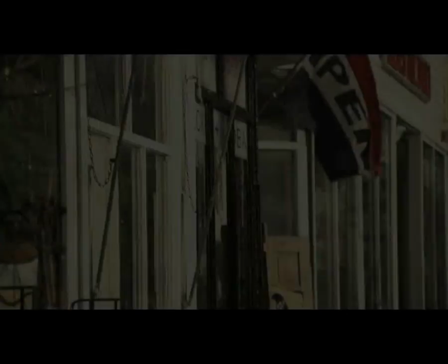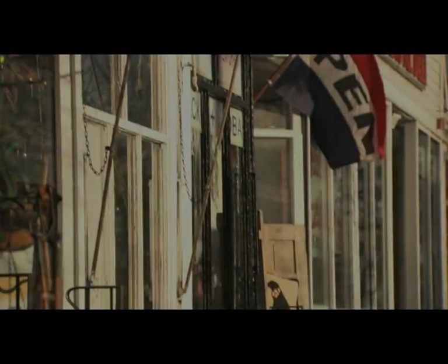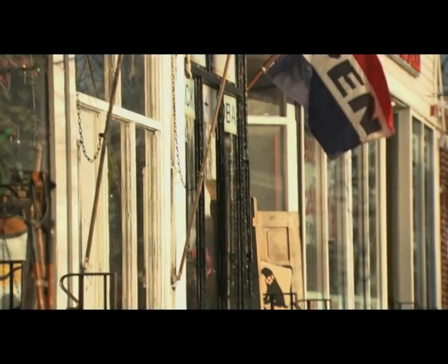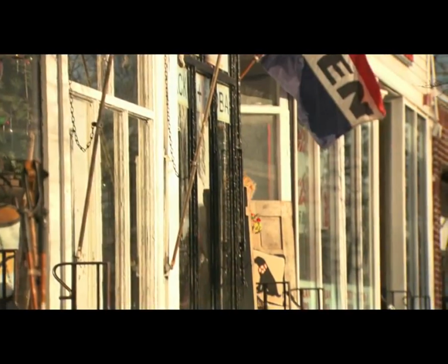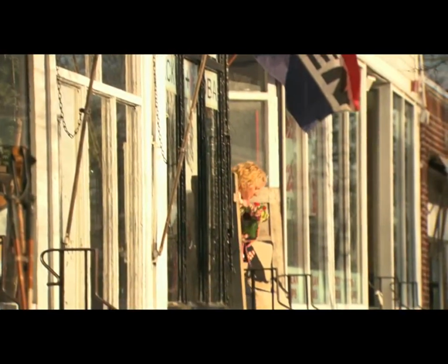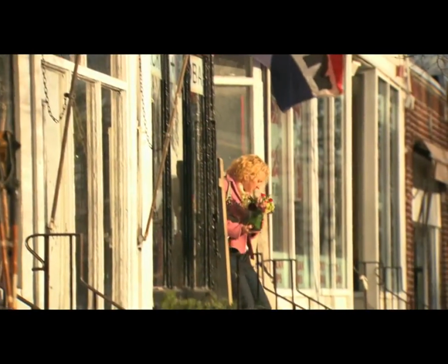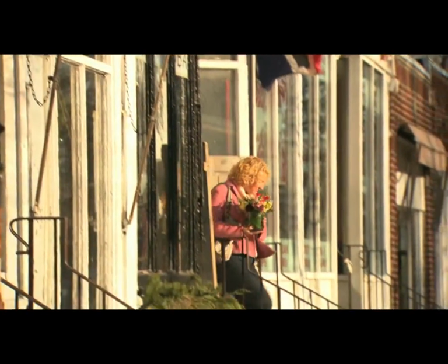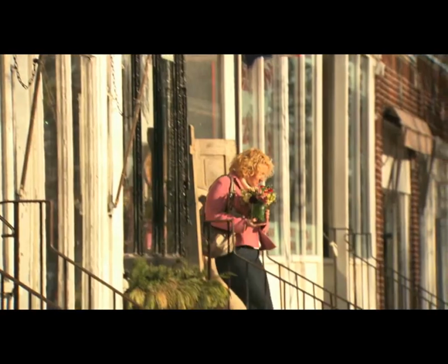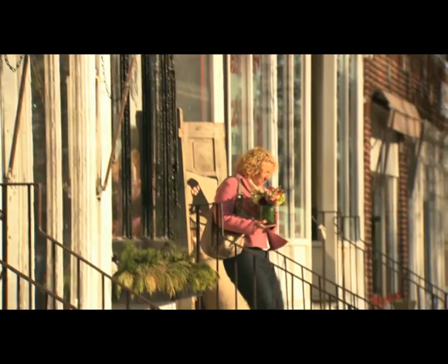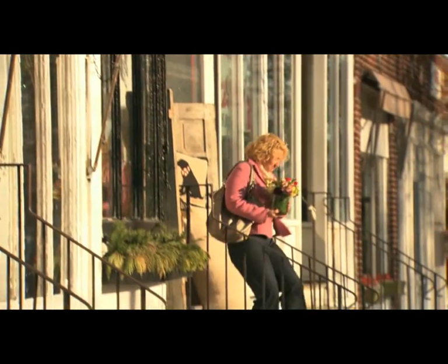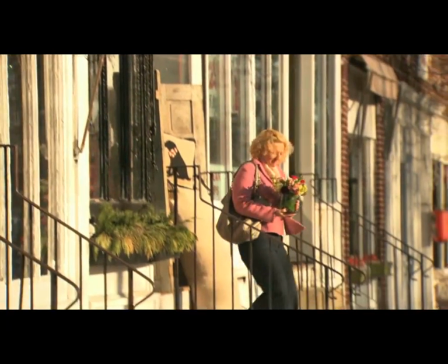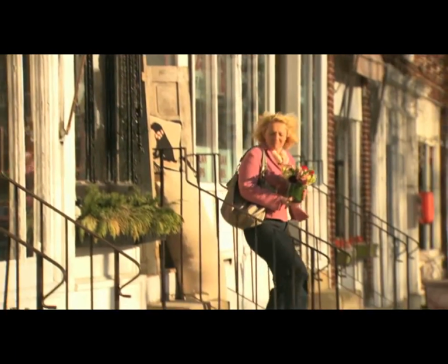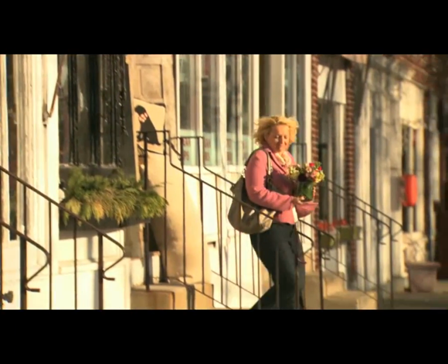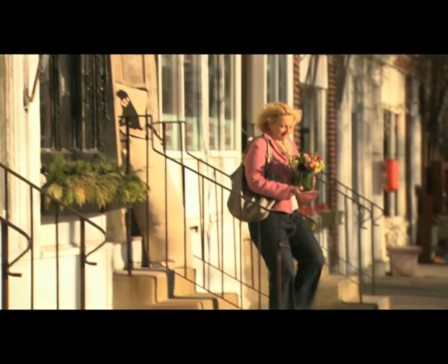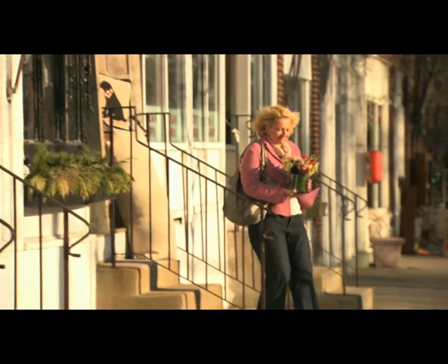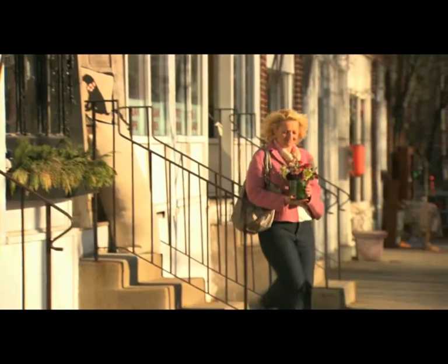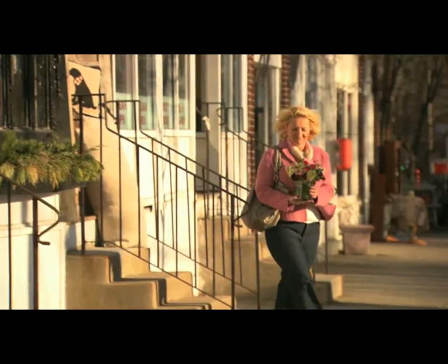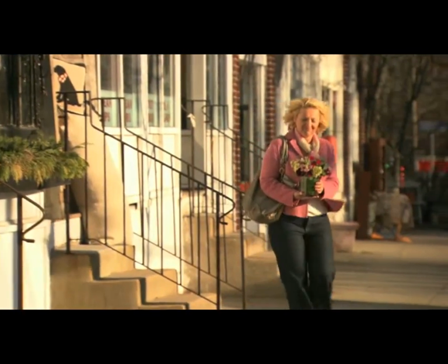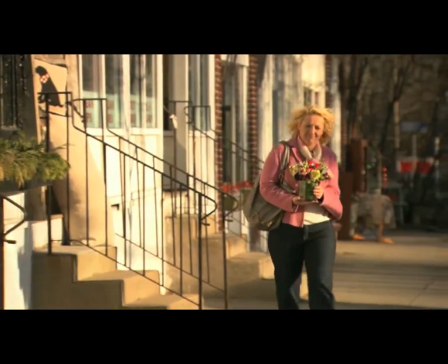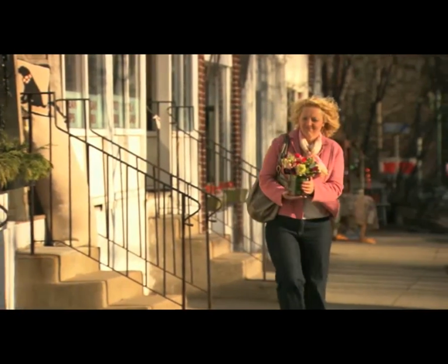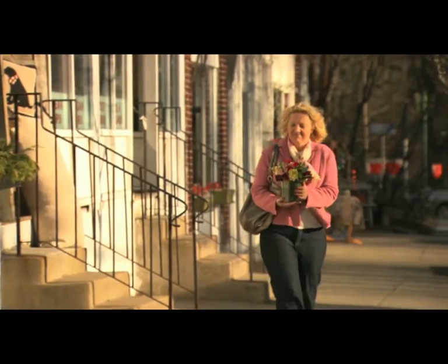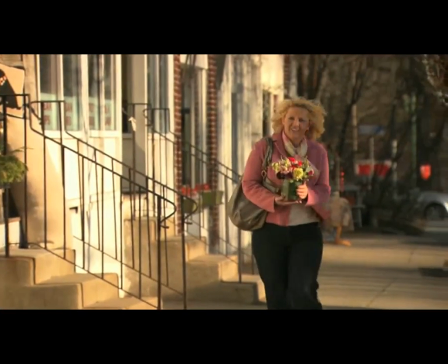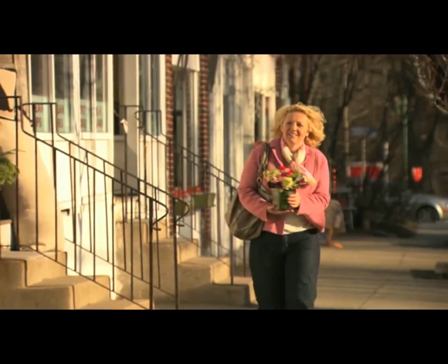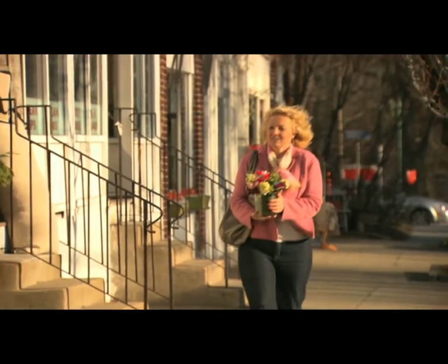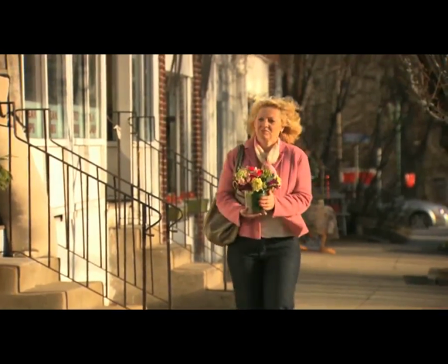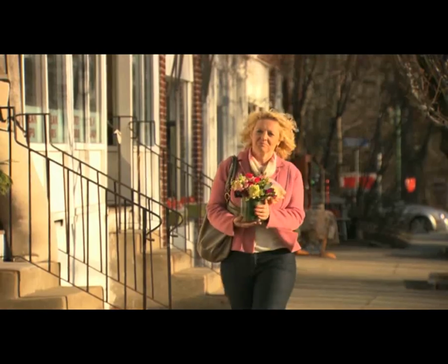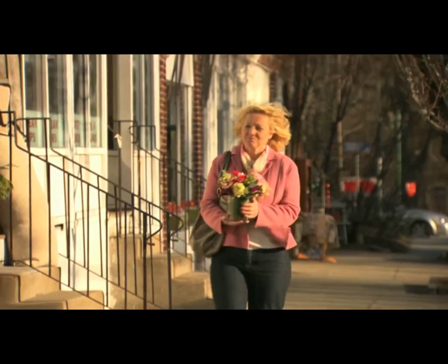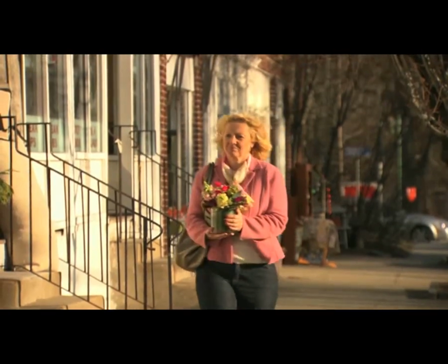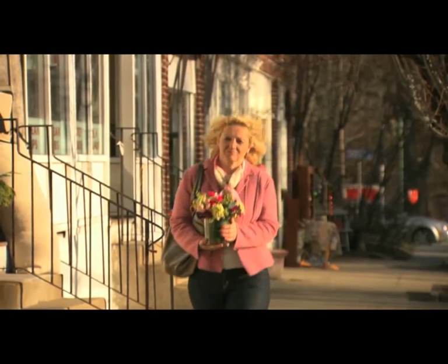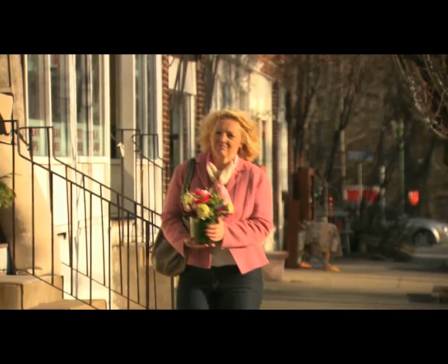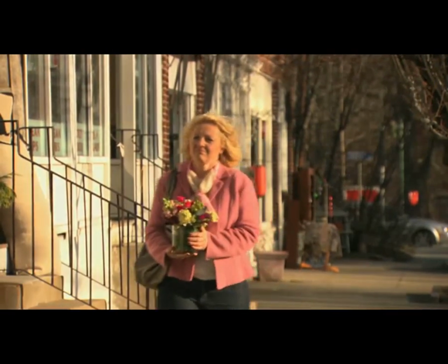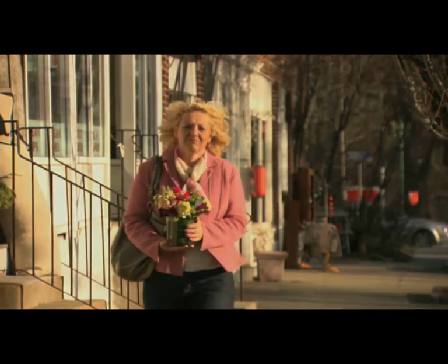Early detection is the best weapon against breast cancer. A longer, healthier life is something every woman deserves.